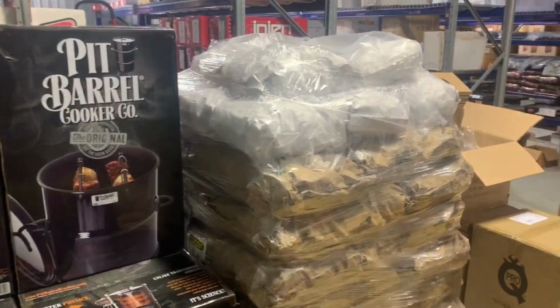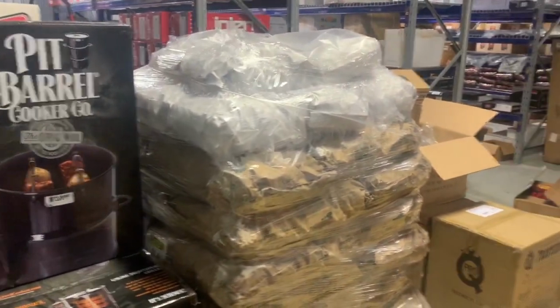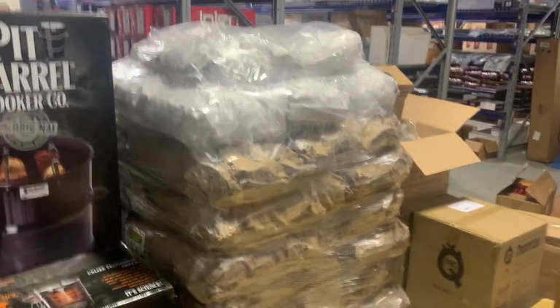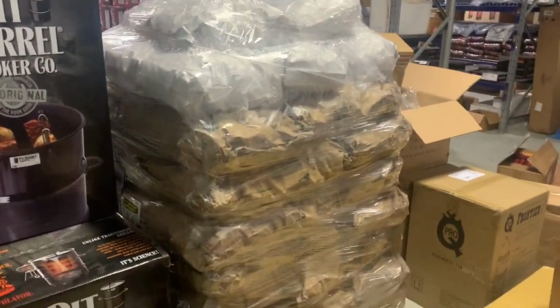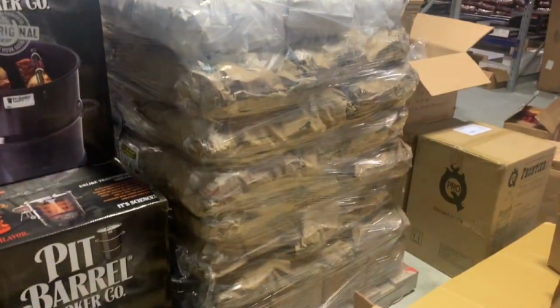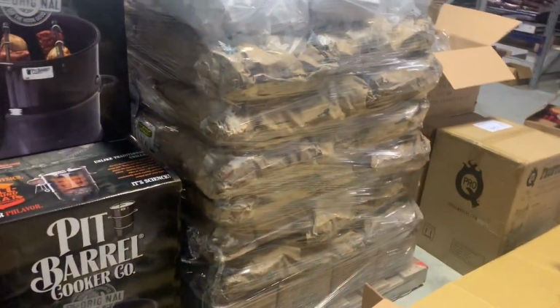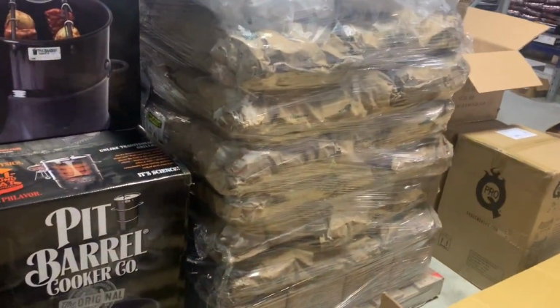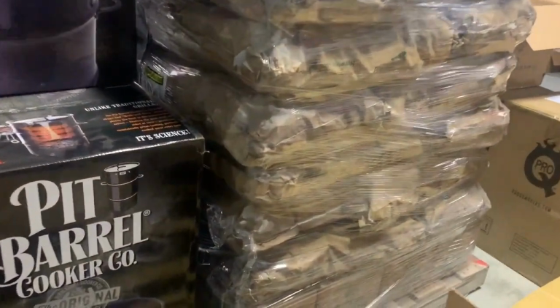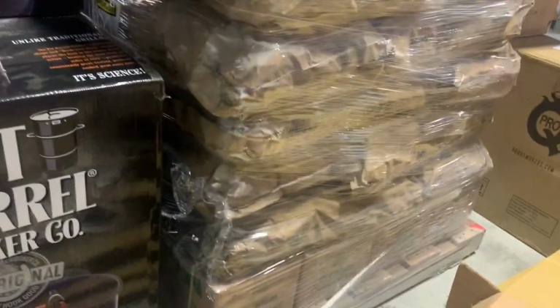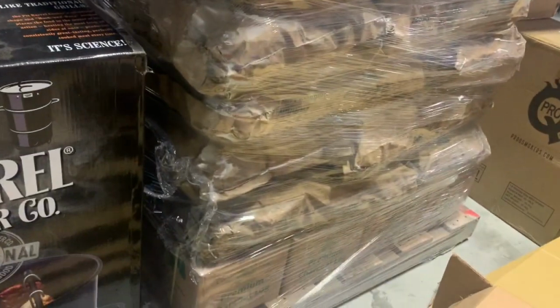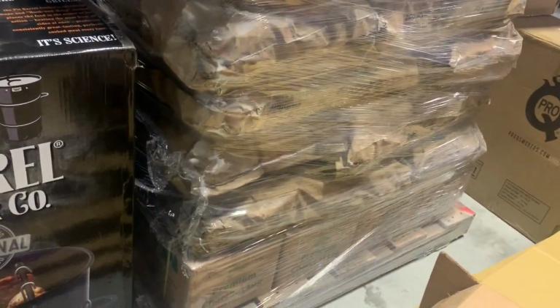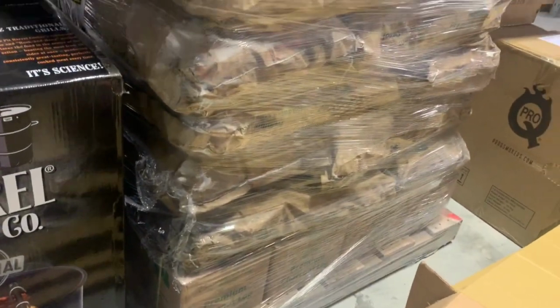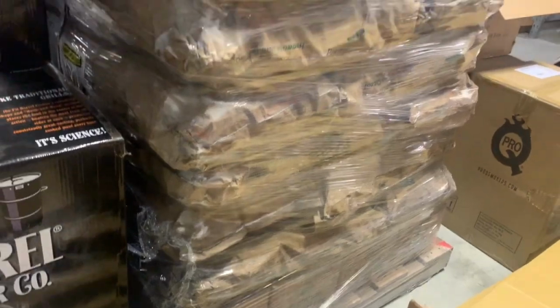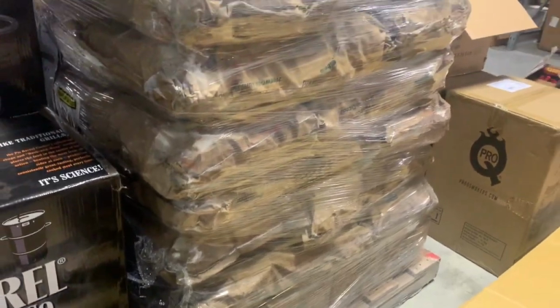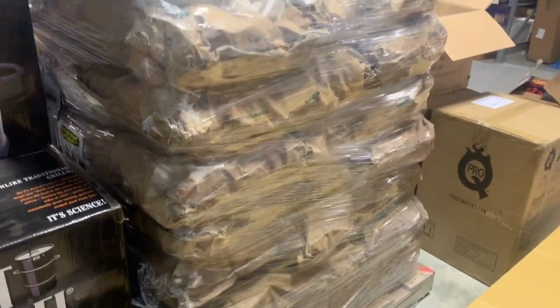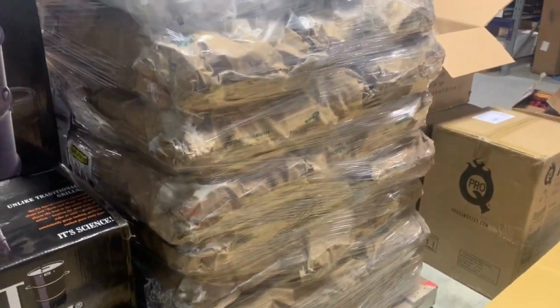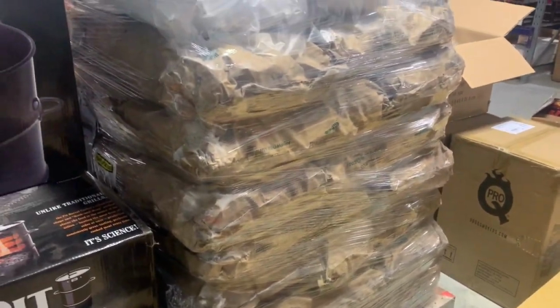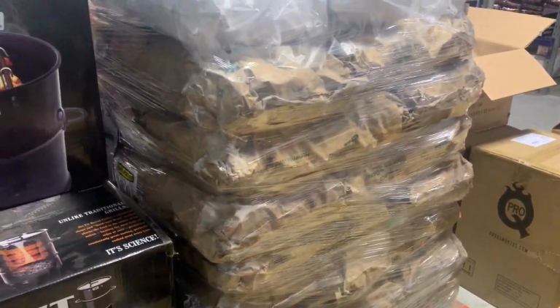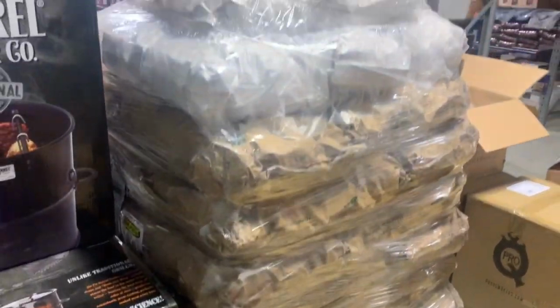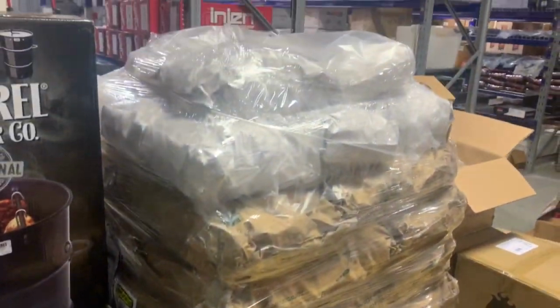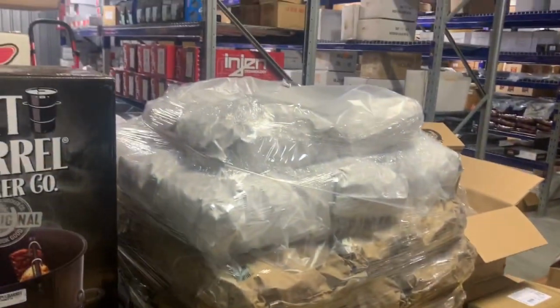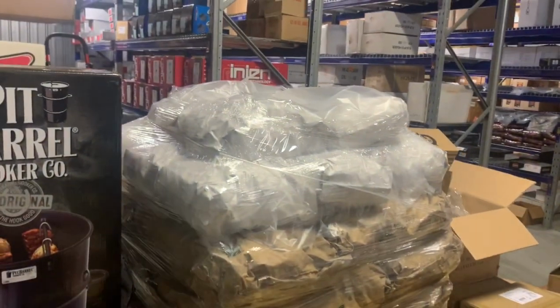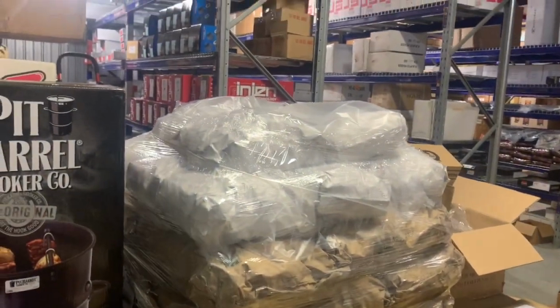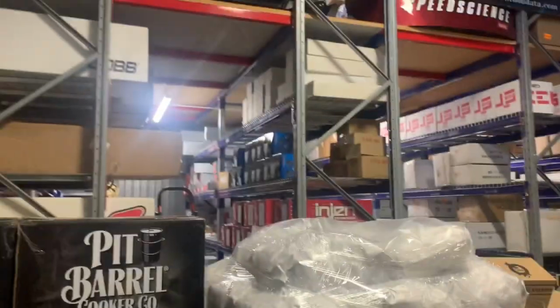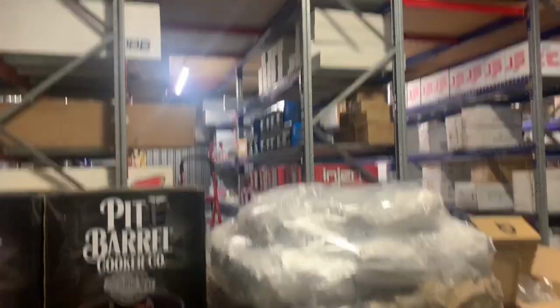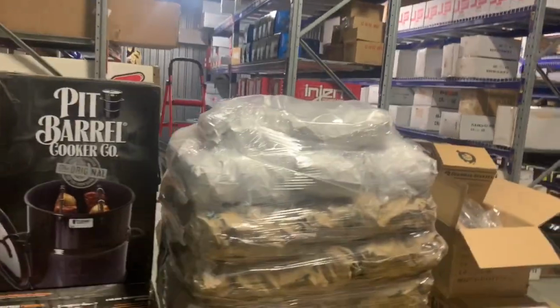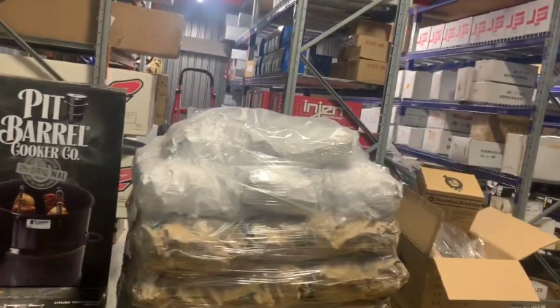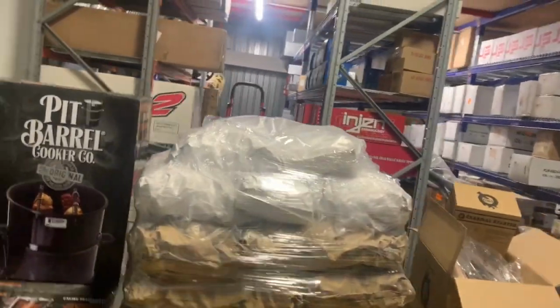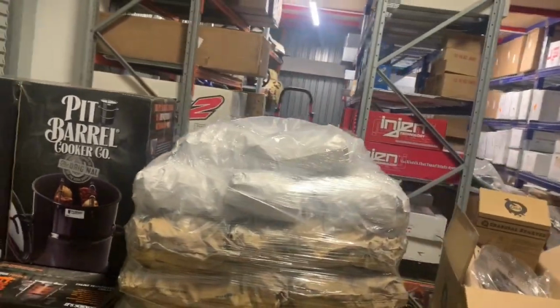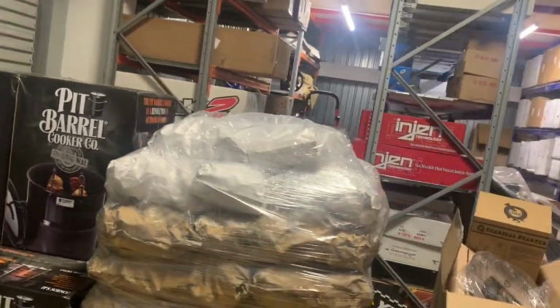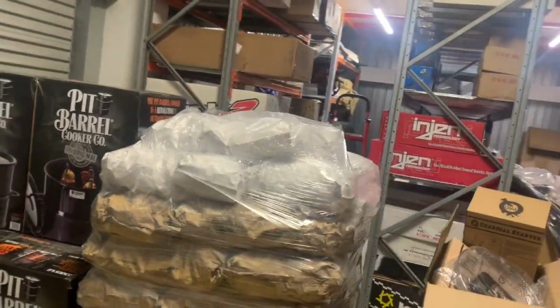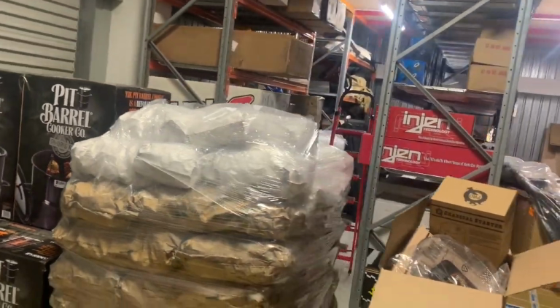Just had a bunch of Commodities charcoal arrive. We've got their compressed charcoal logs, which are great for the low and slow — long burn time. A bunch of their lump briquettes on top, and I've also got some fire starters in there somewhere too.